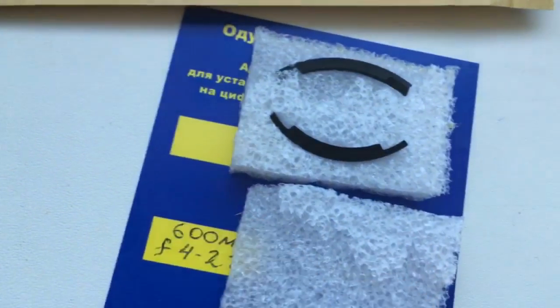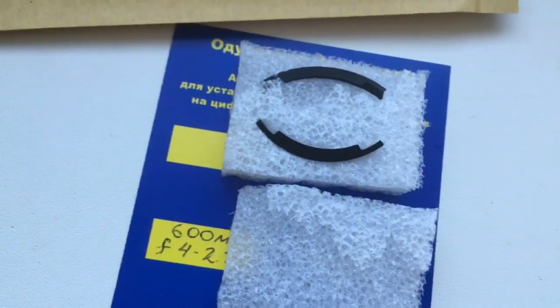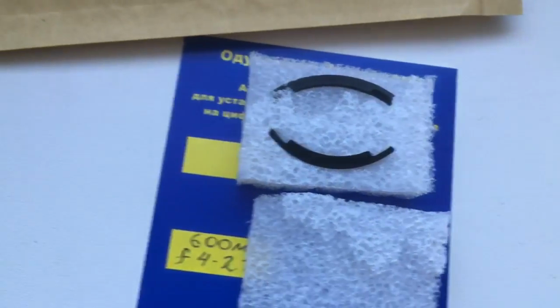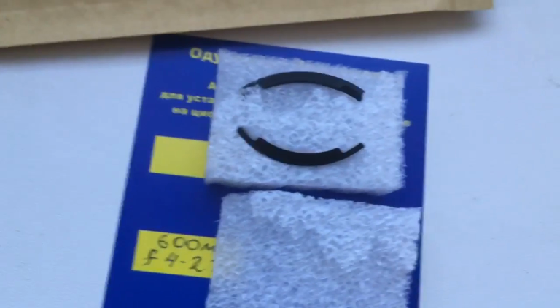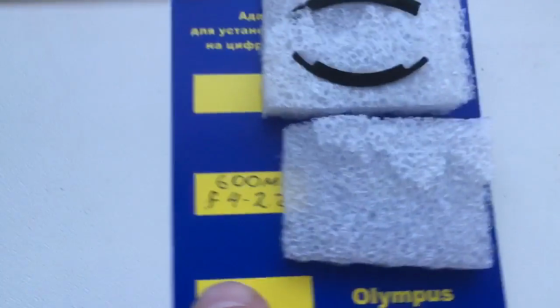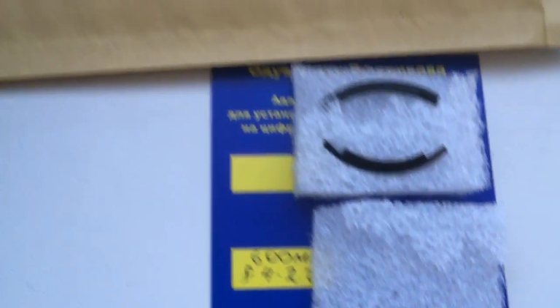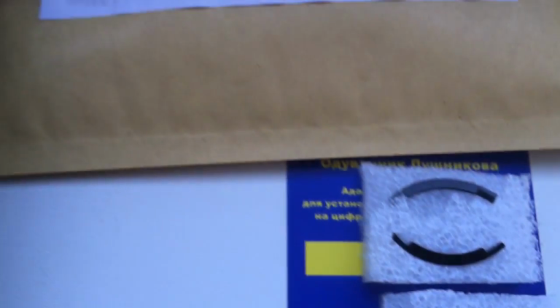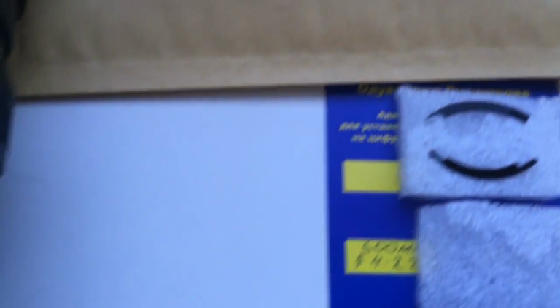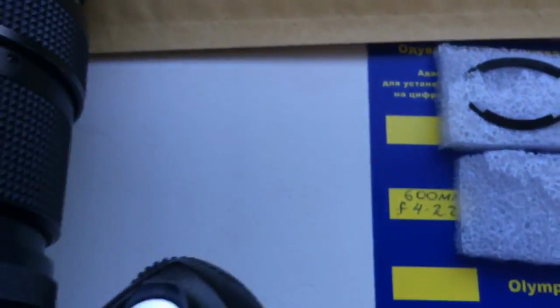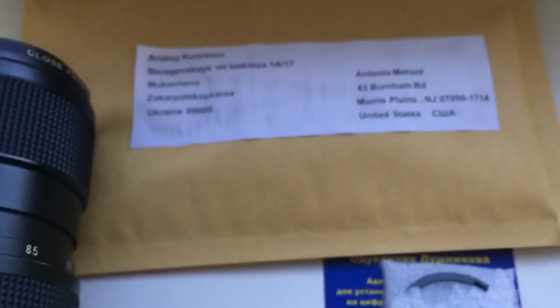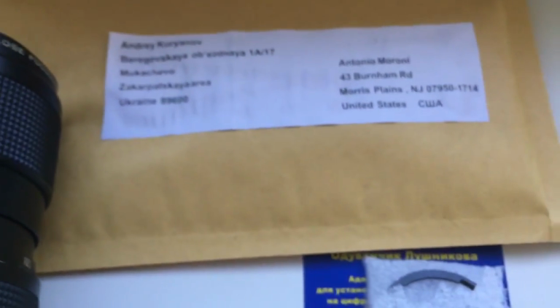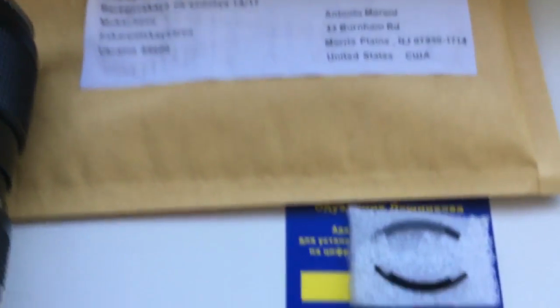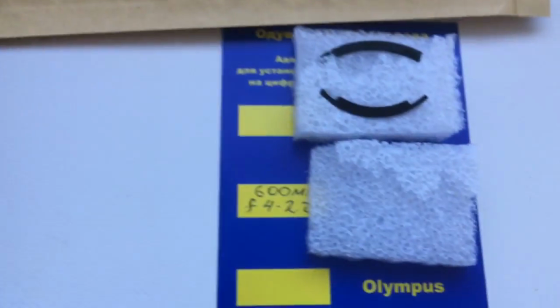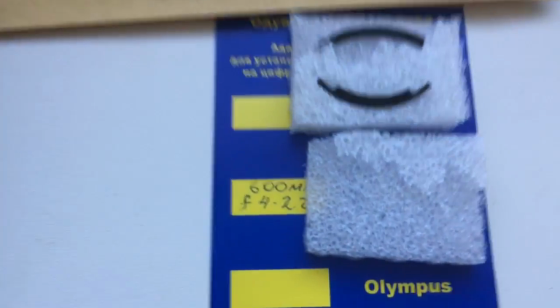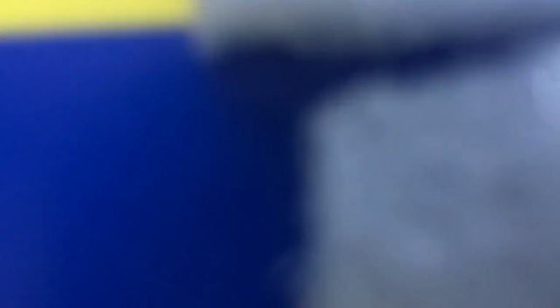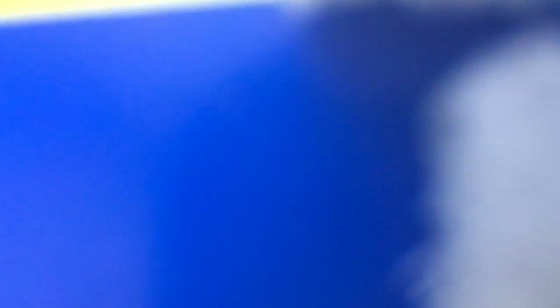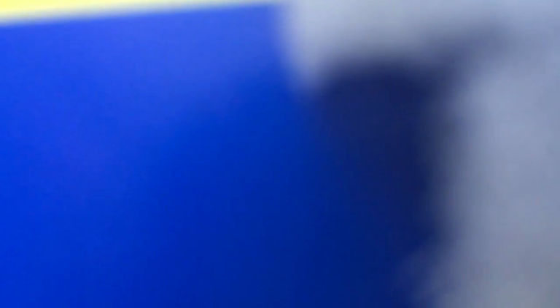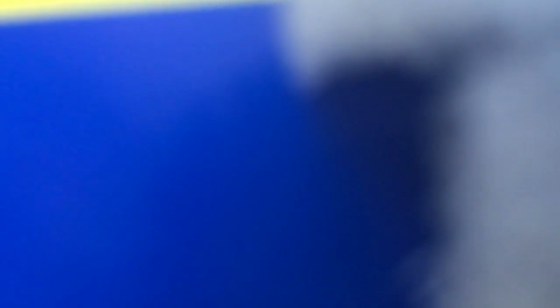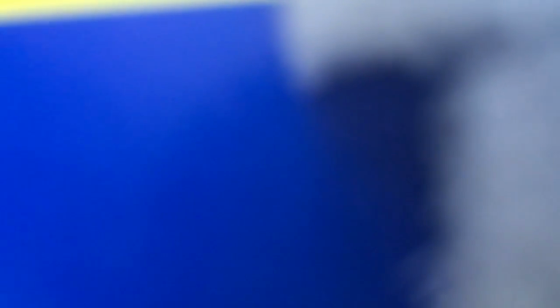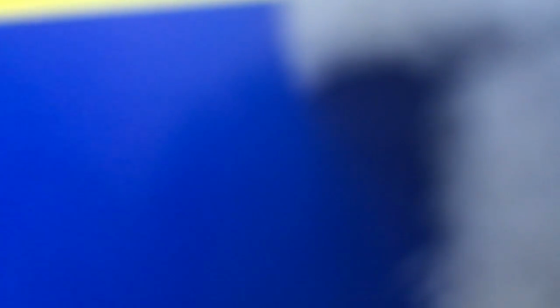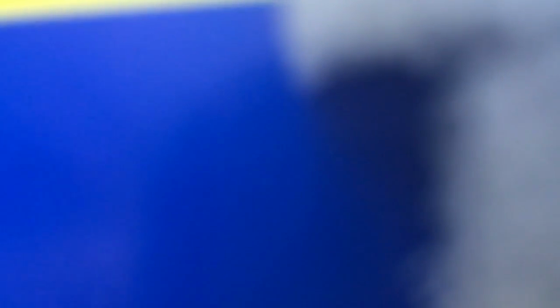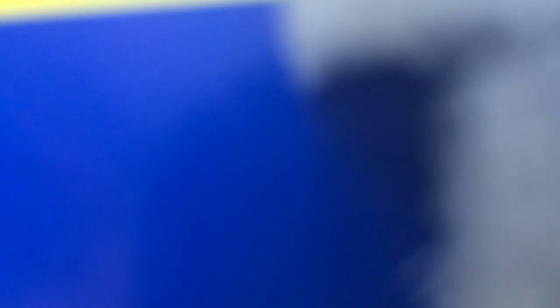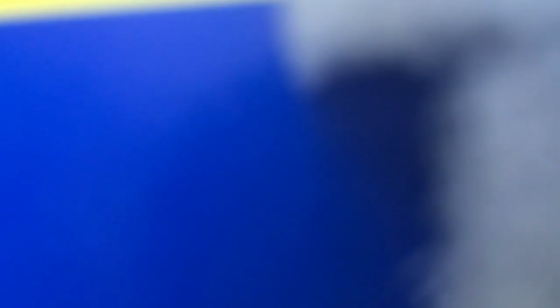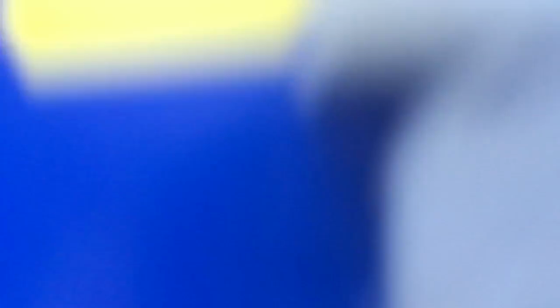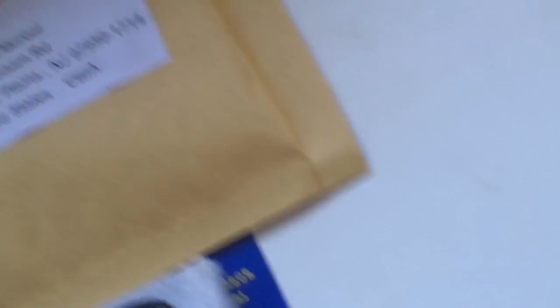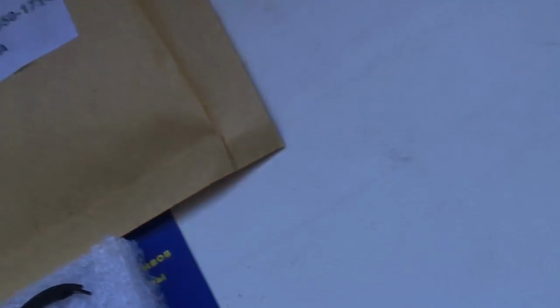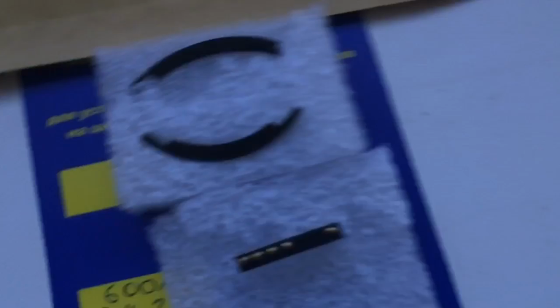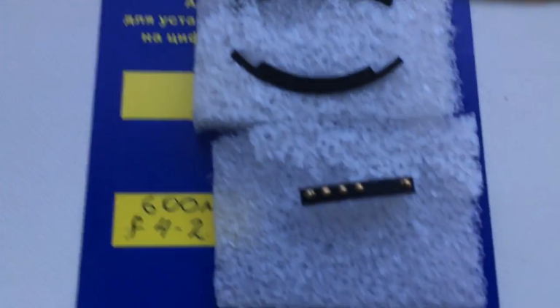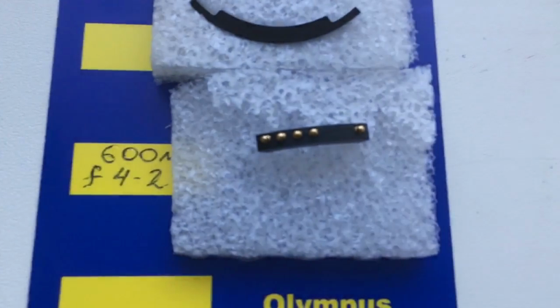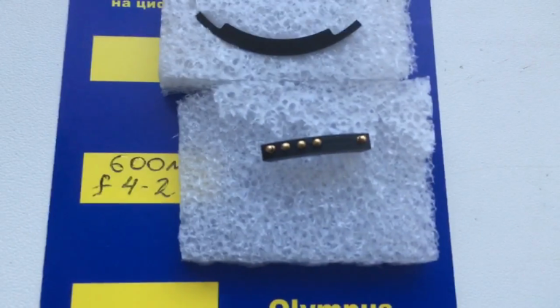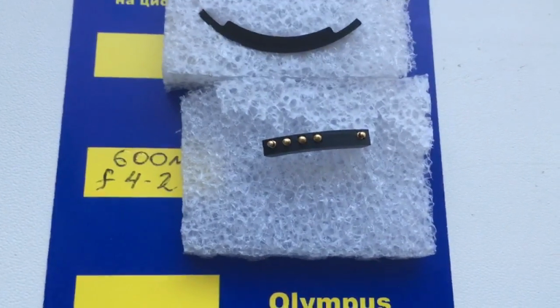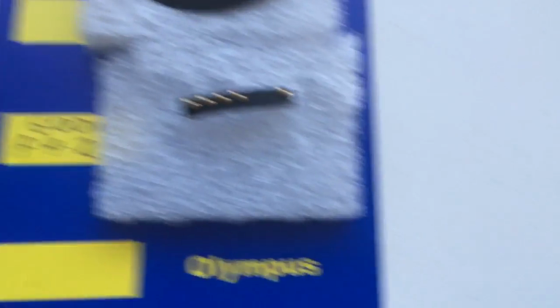Now I am packaging it and will send it to you. Look, this is your chip.